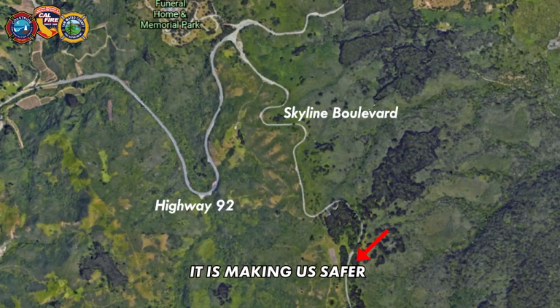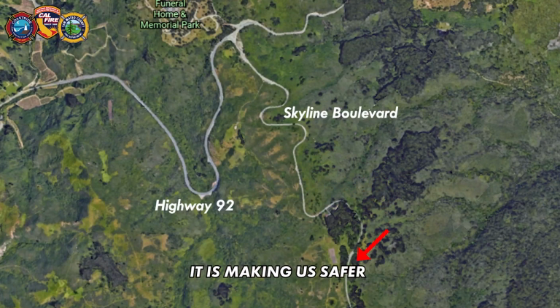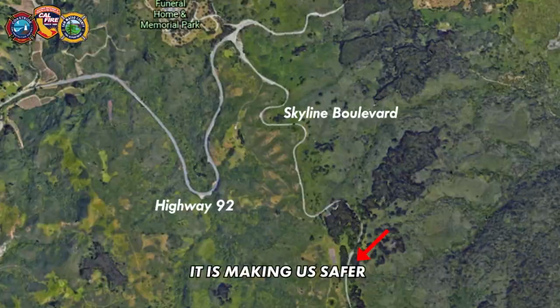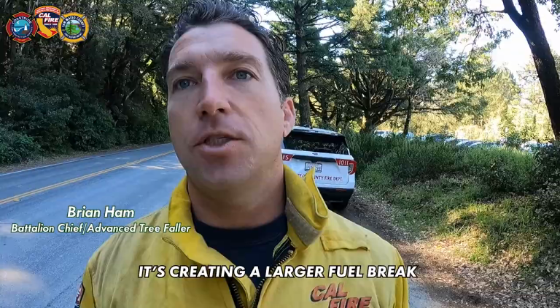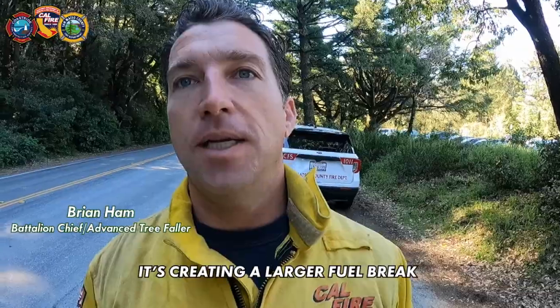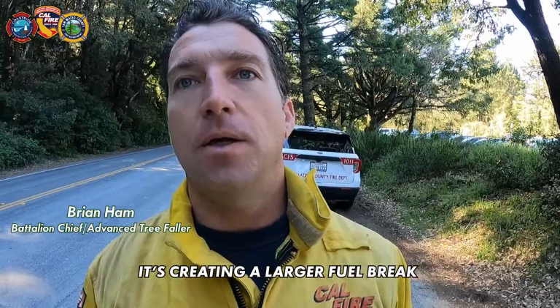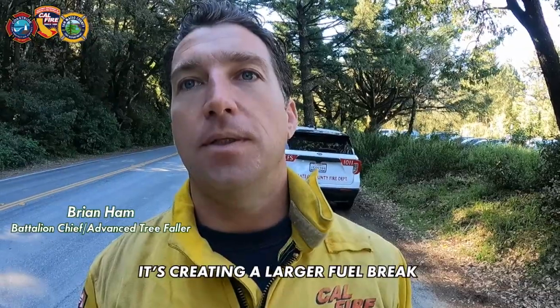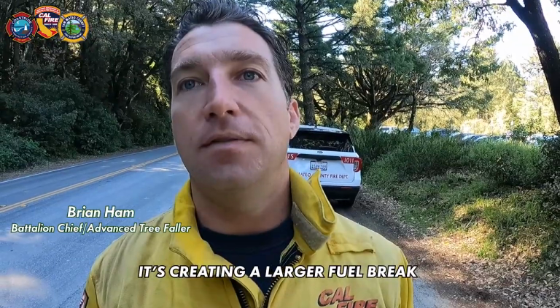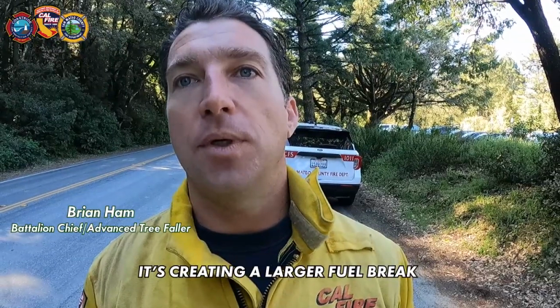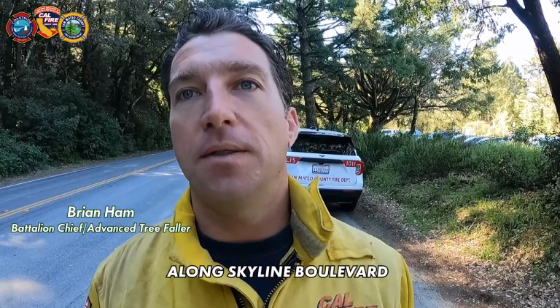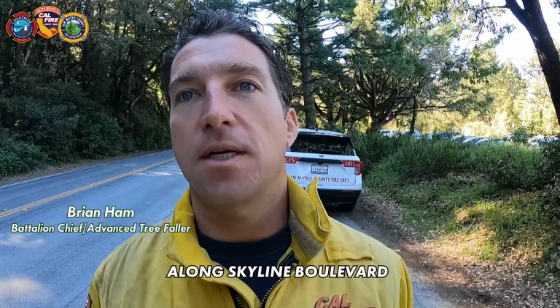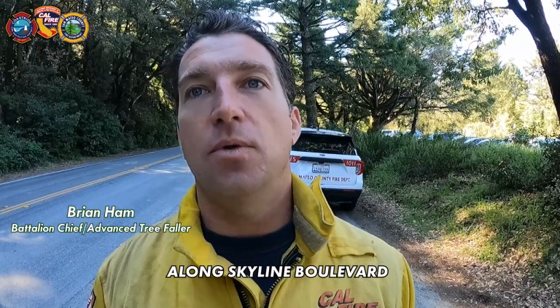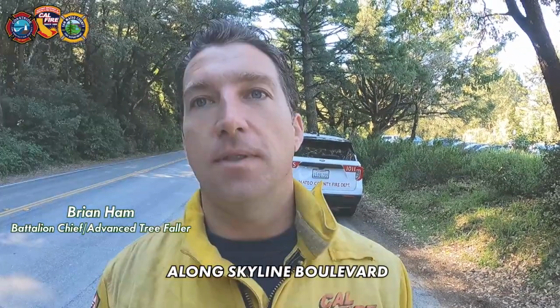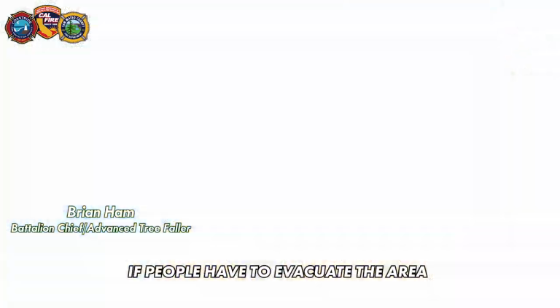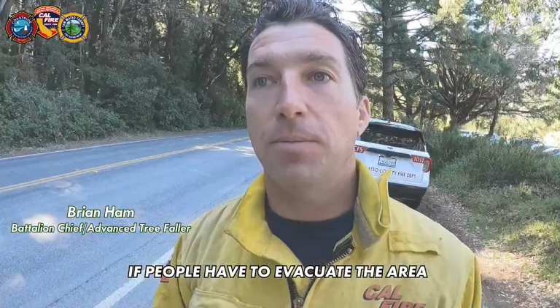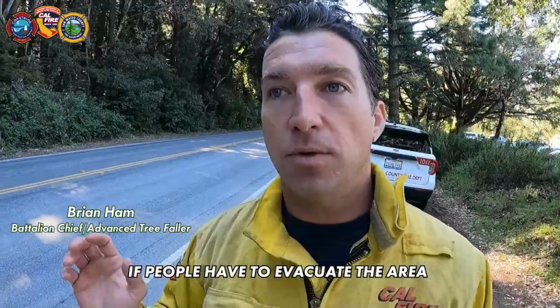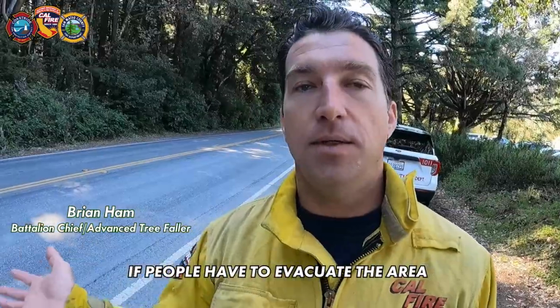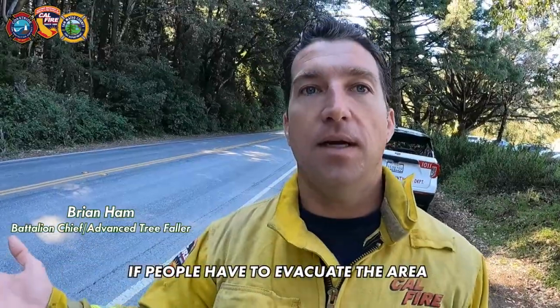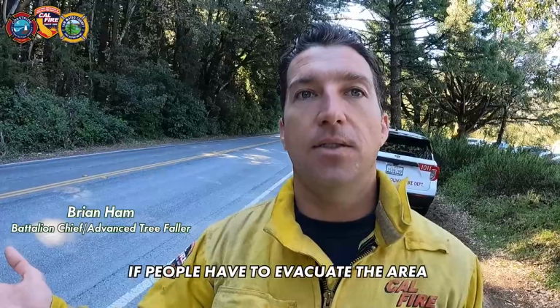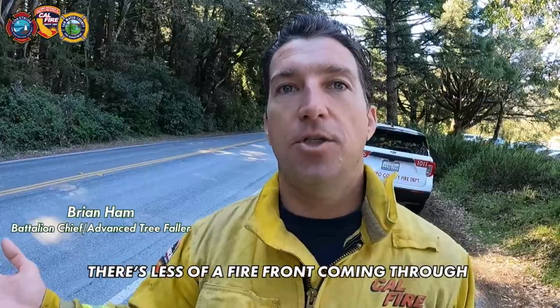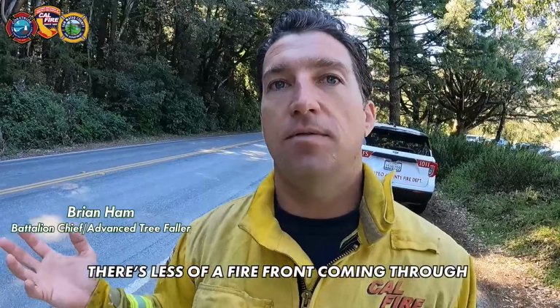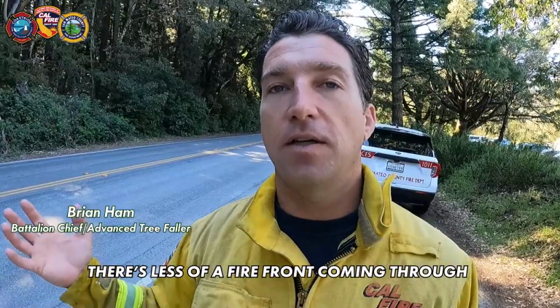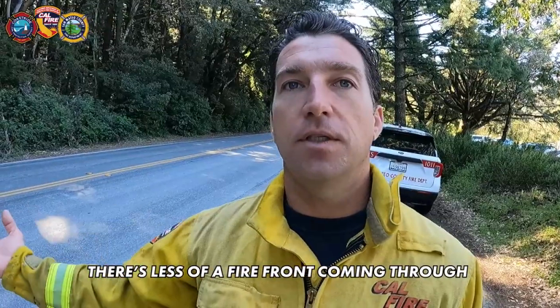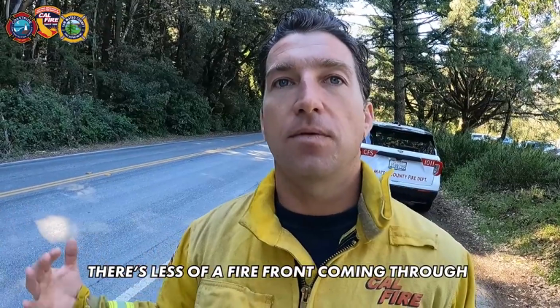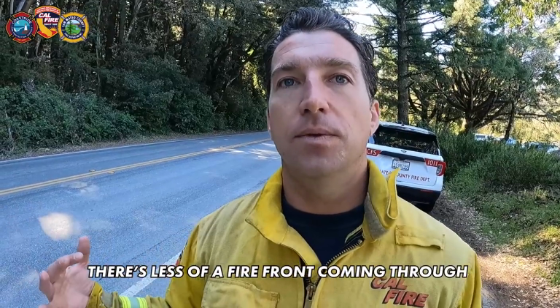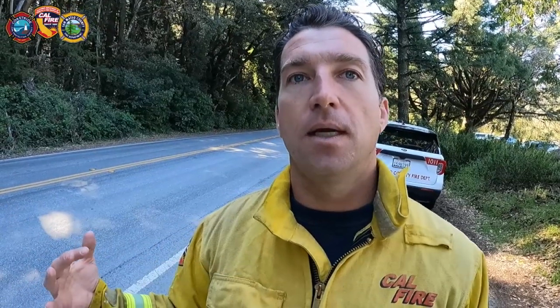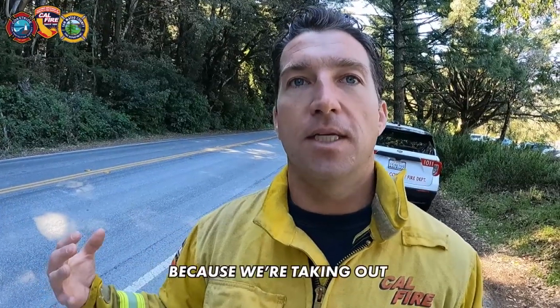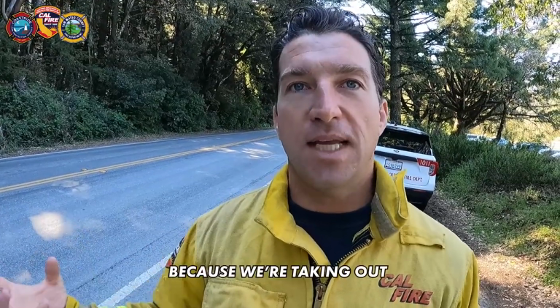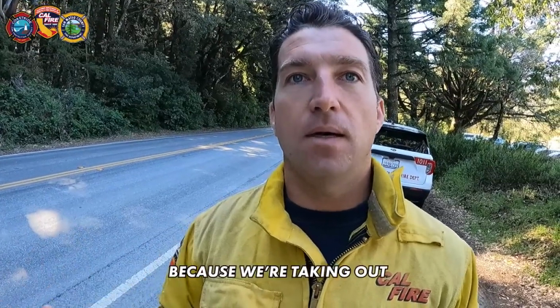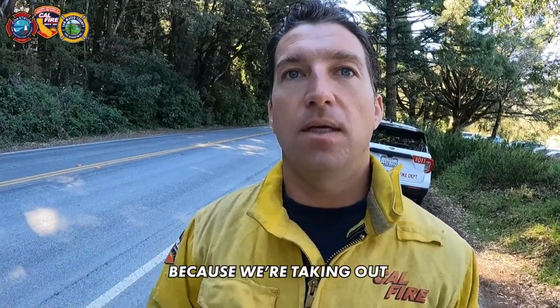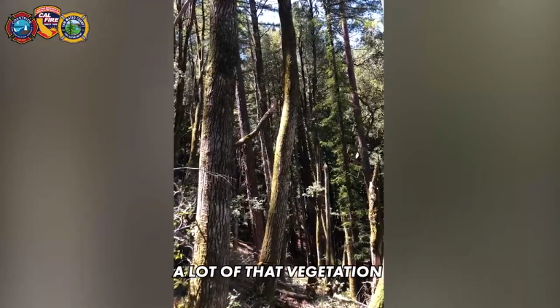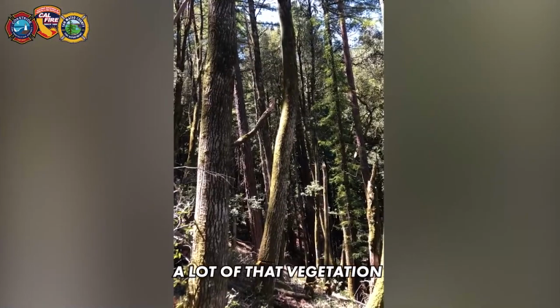It is making us safer. It's creating a larger fuel break along Skyline Boulevard. If people have to evacuate the area, there's less chance of a fire front coming through because we're taking out a lot of that vegetation.